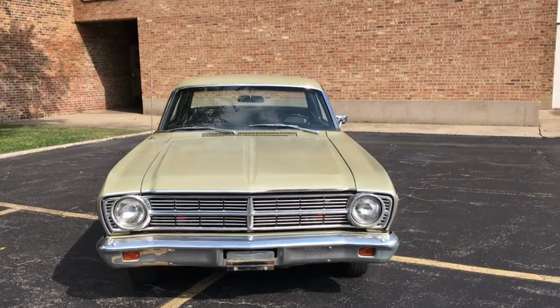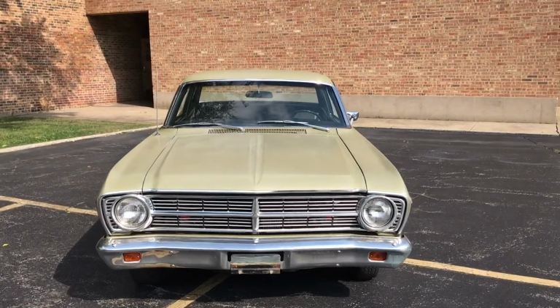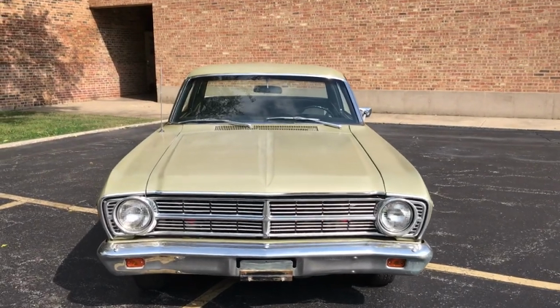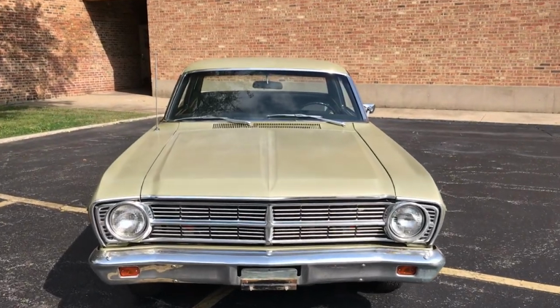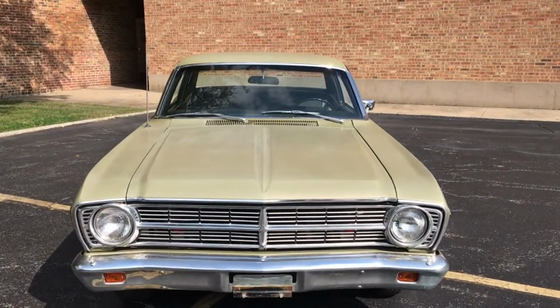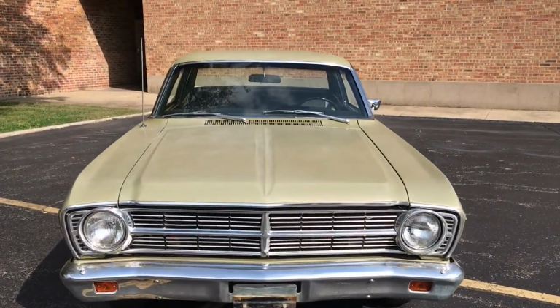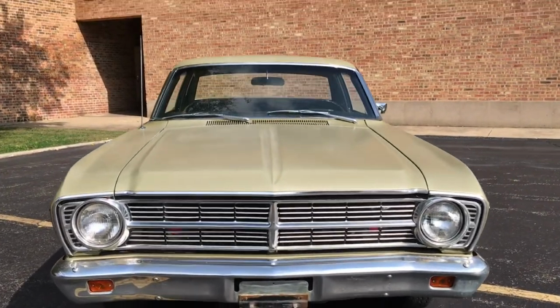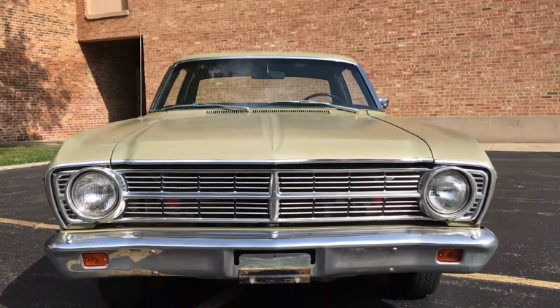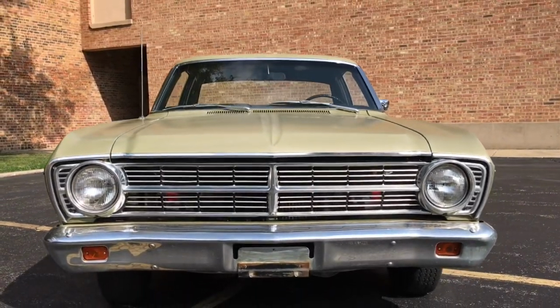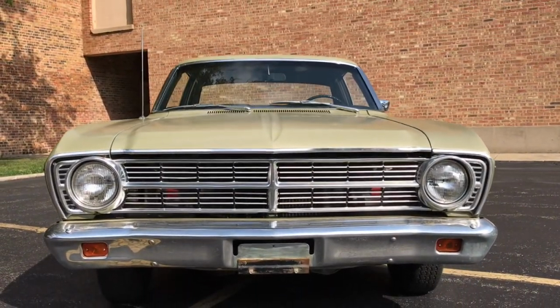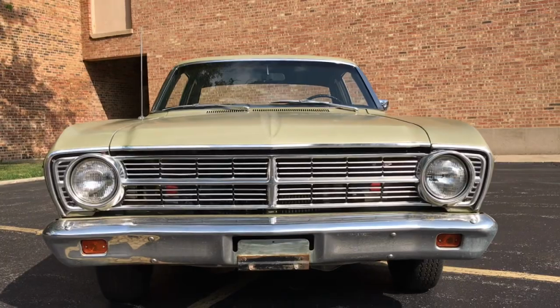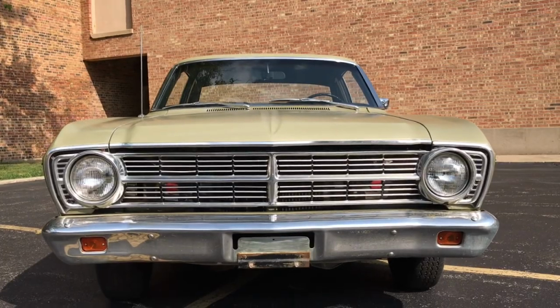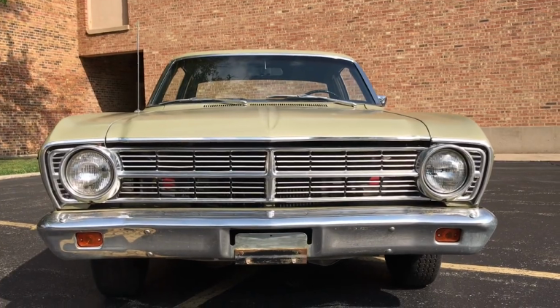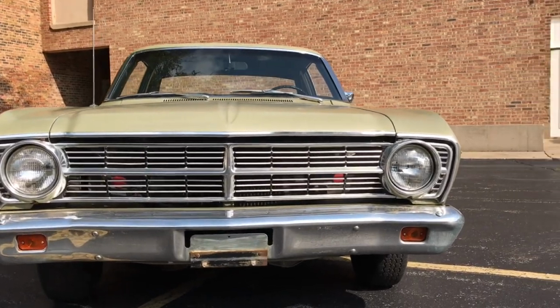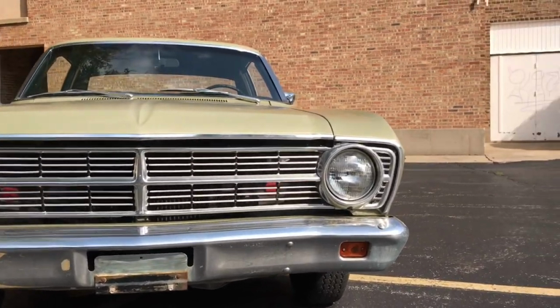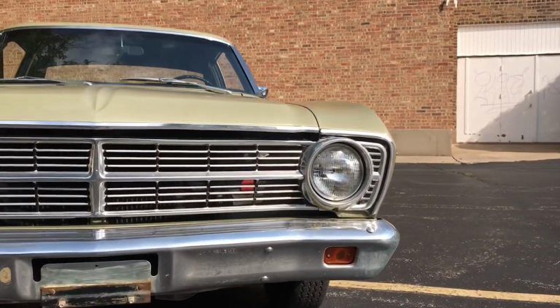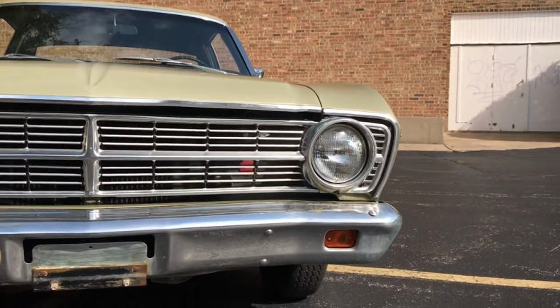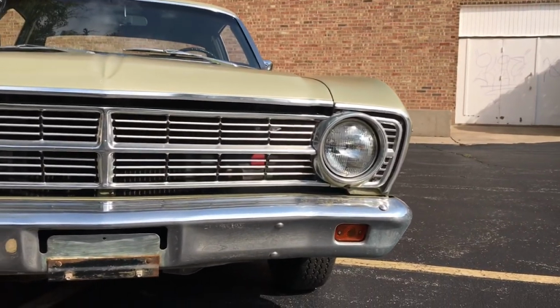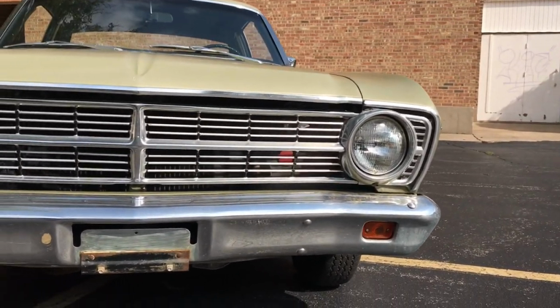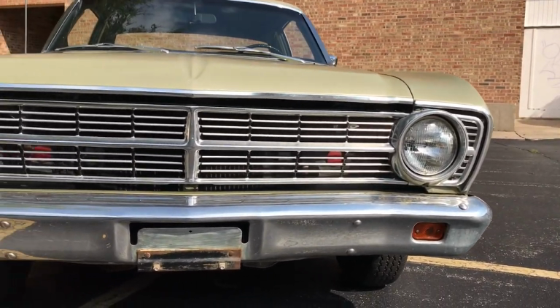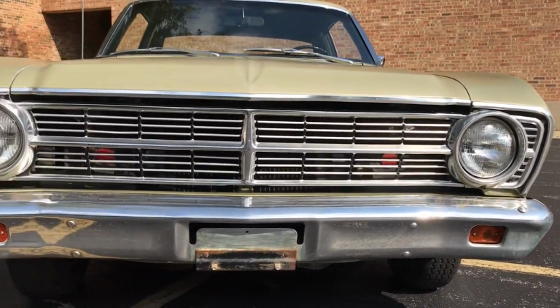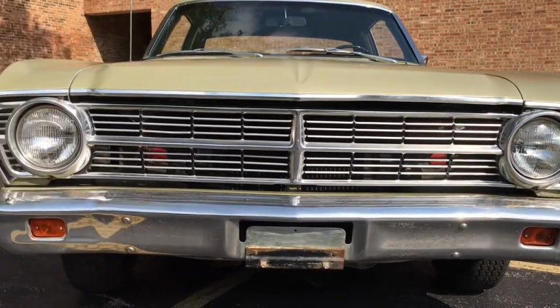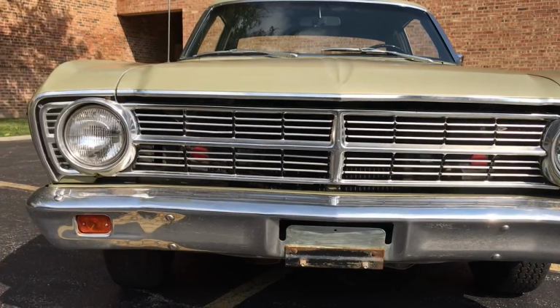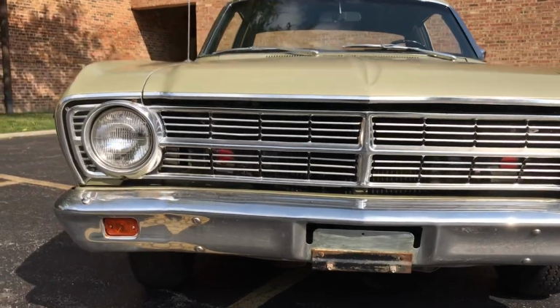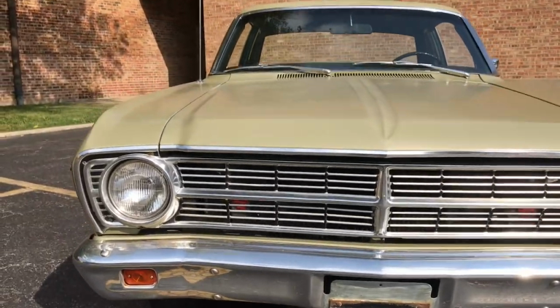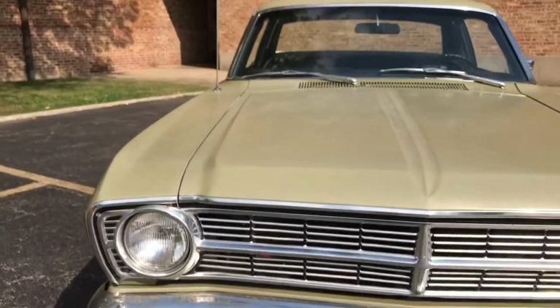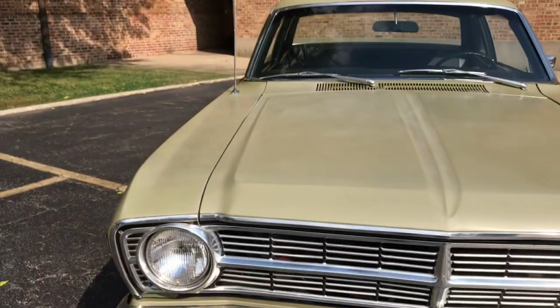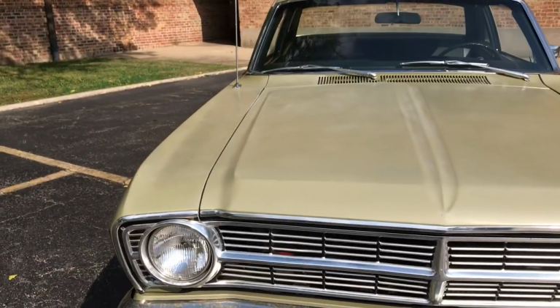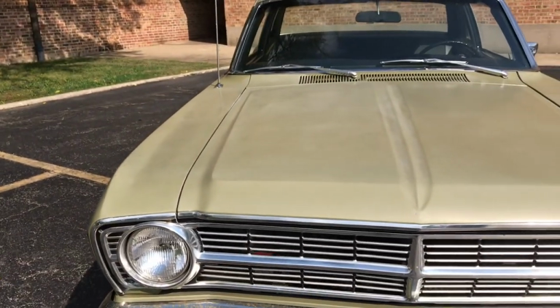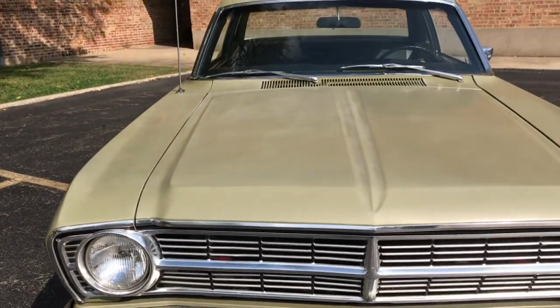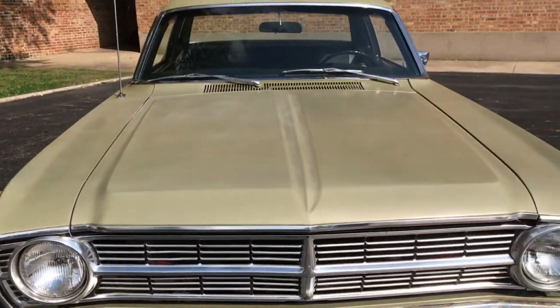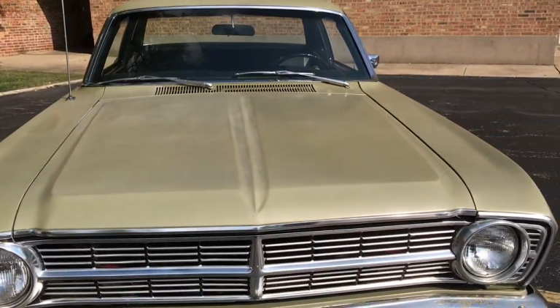This is our '67 Ford Falcon. This video will cover a few different things. First off, there will be a very slow-paced walk around of the car. Following that, I will do a second walk around where I will show close-ups of each of the cosmetic blemishes on the car.